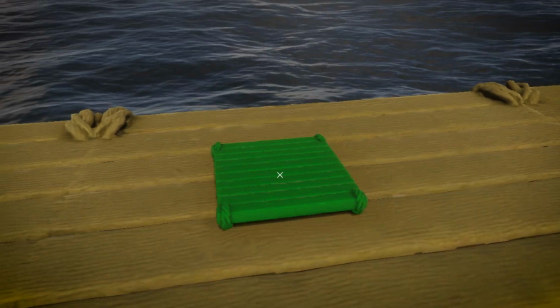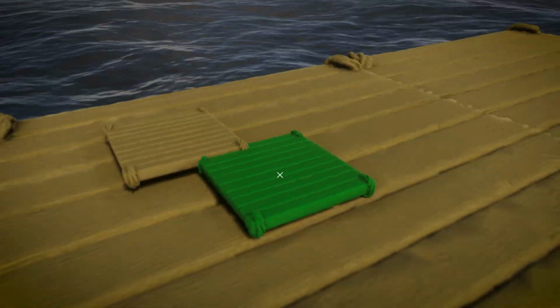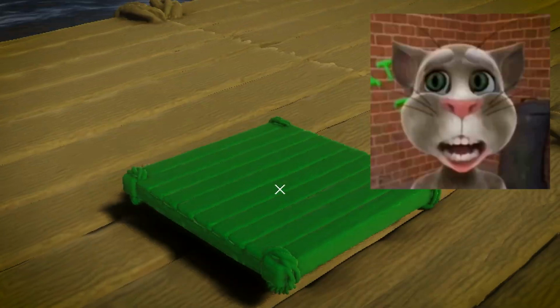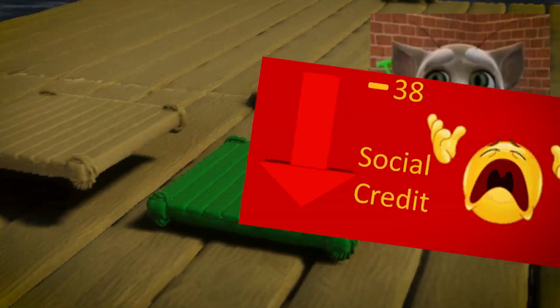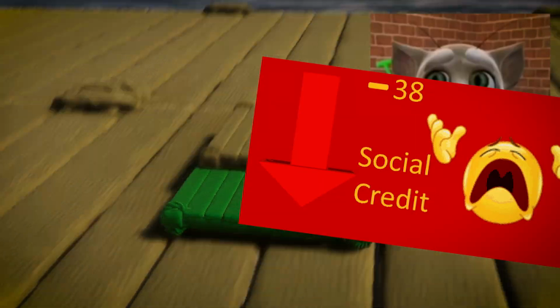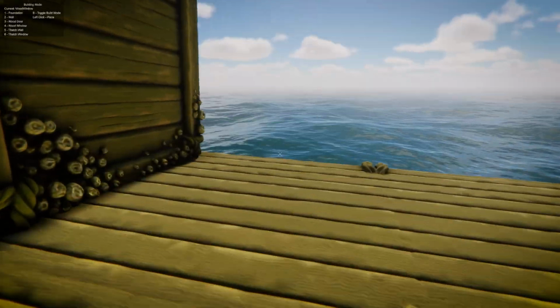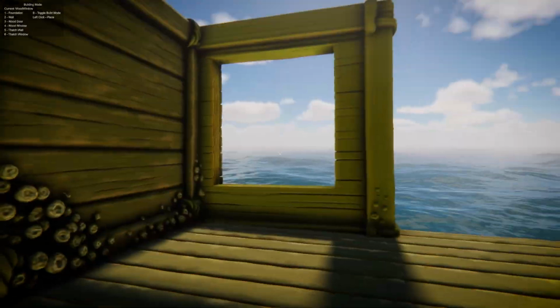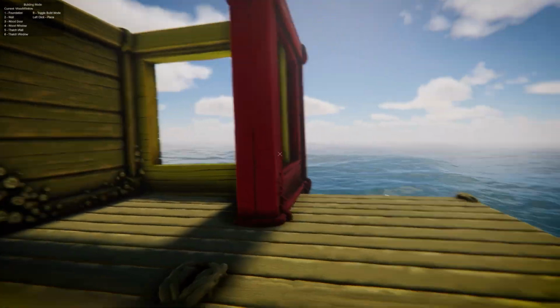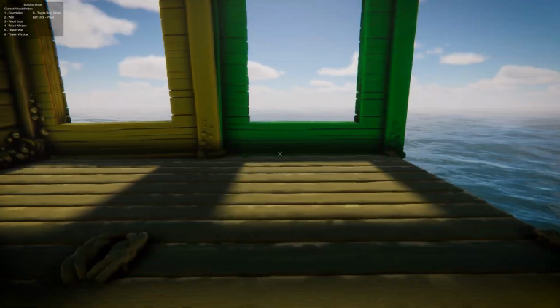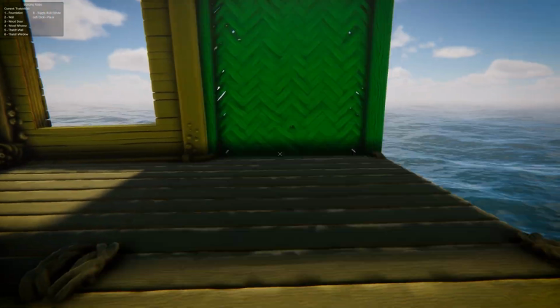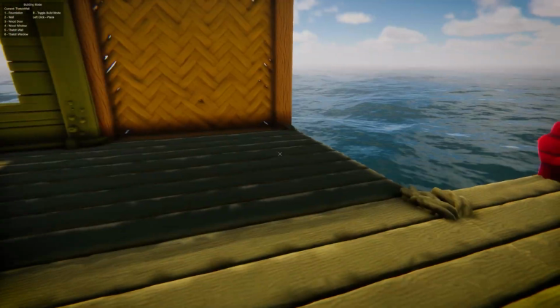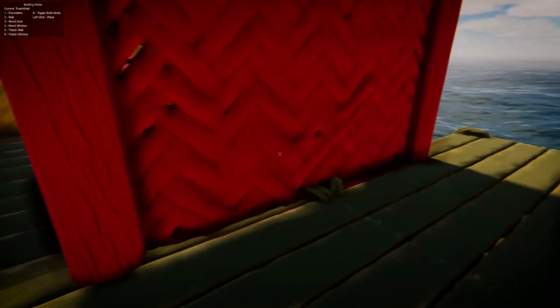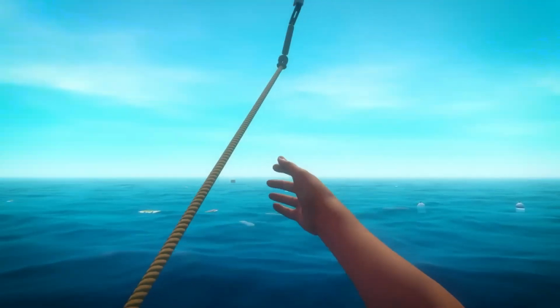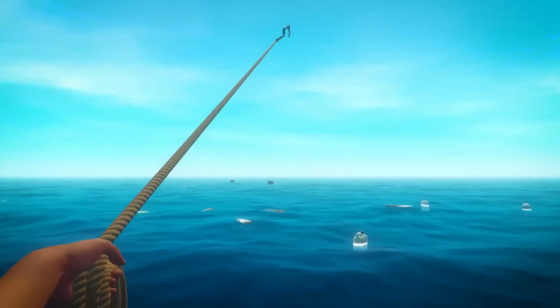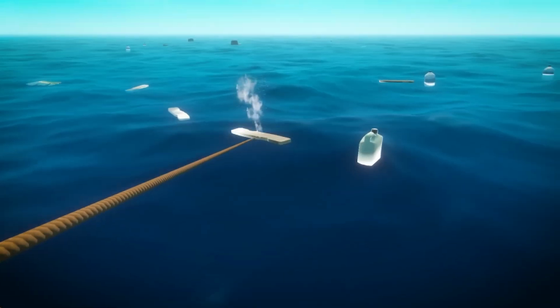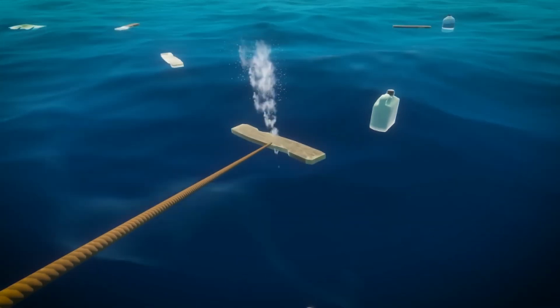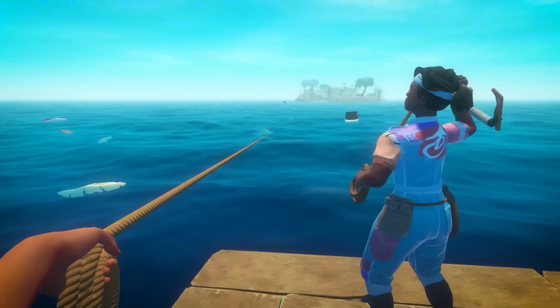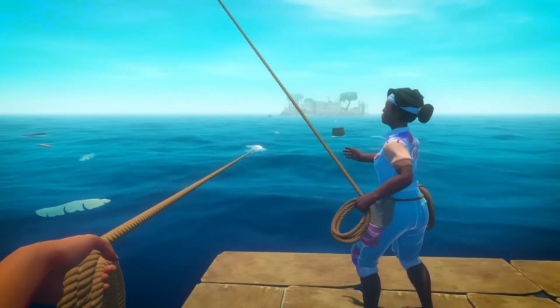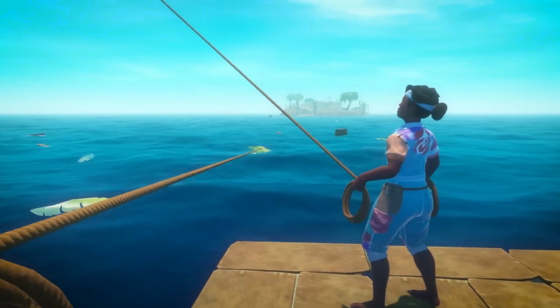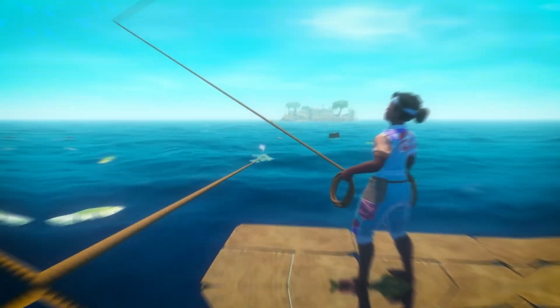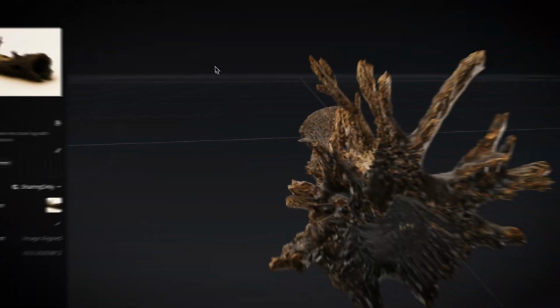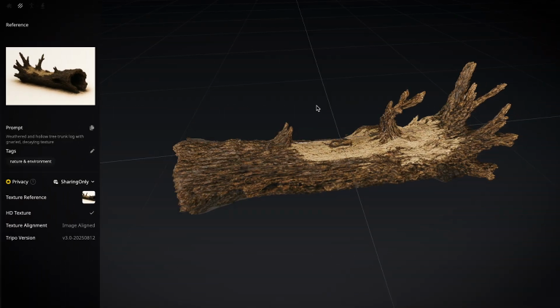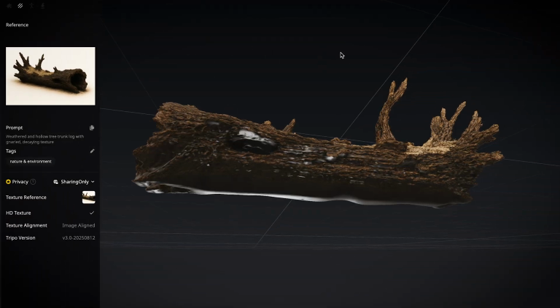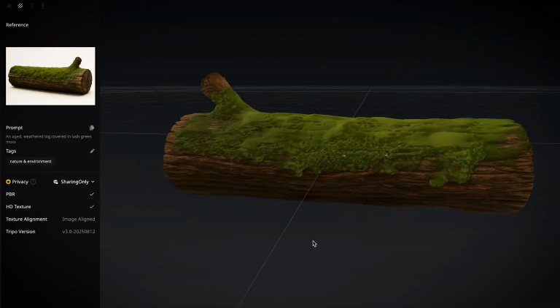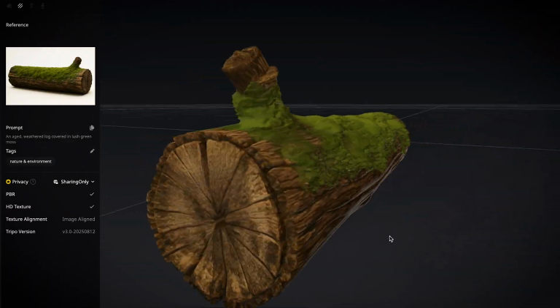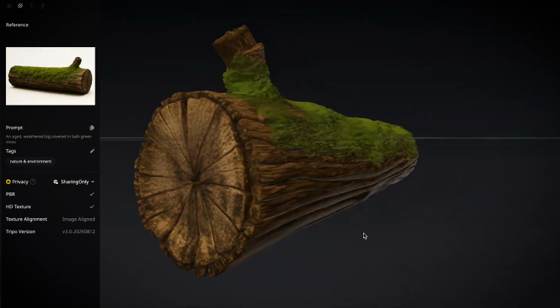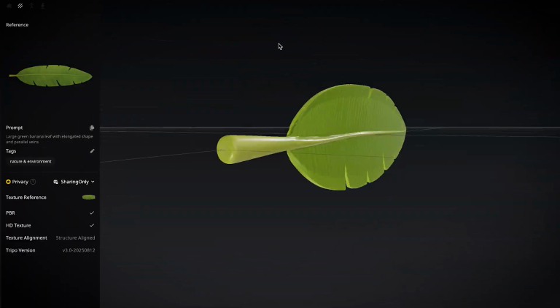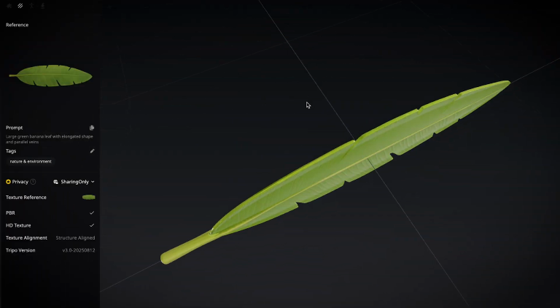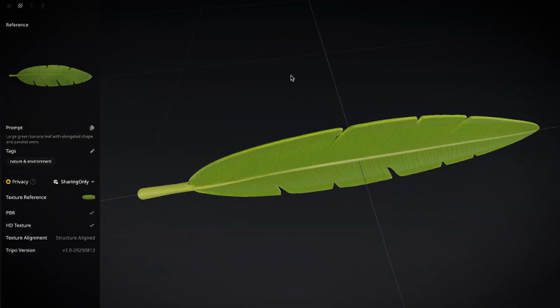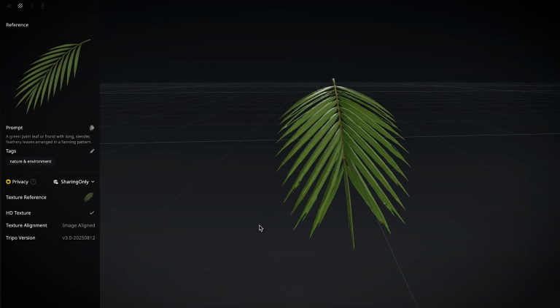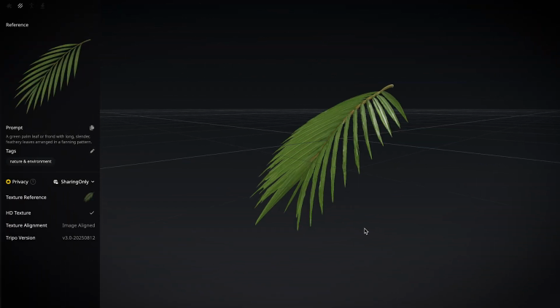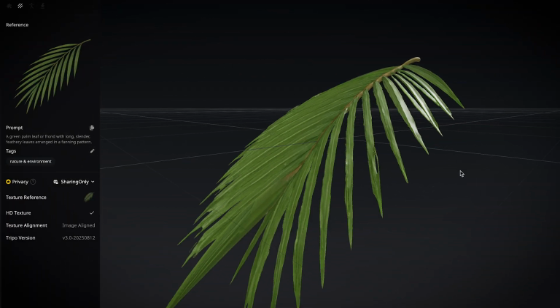Claude didn't get the building system perfect the first time, but after giving it some pointers it eventually got it right. Next, in the real game there's debris and all kinds of floating objects, so I generated a bunch of logs and leaves until we had something that looked really nice.